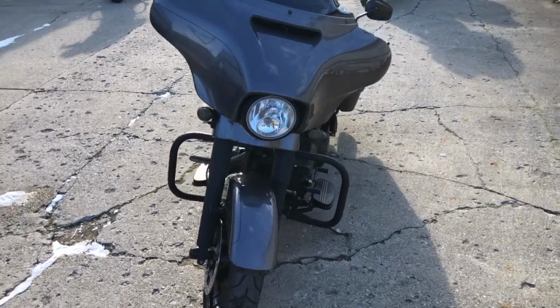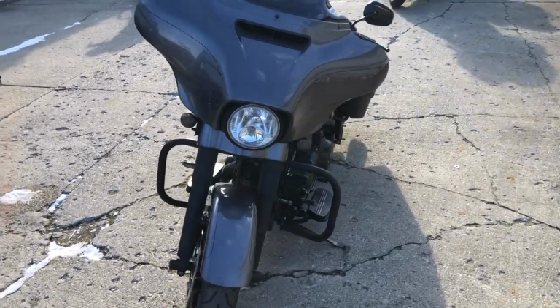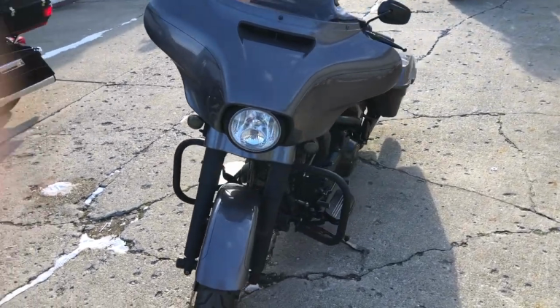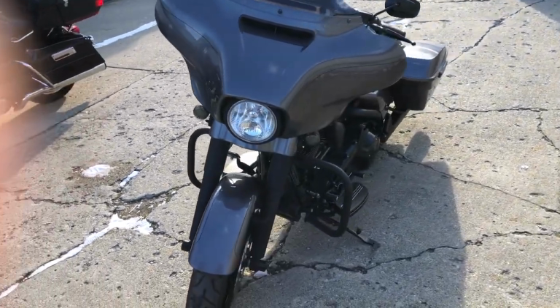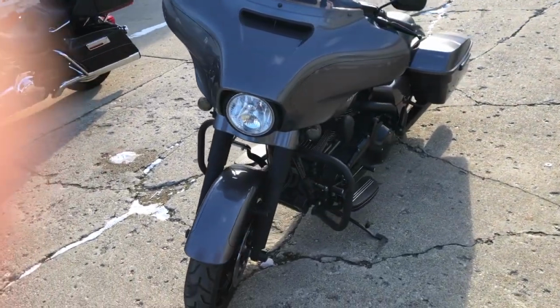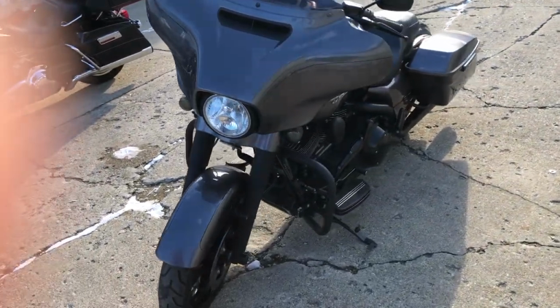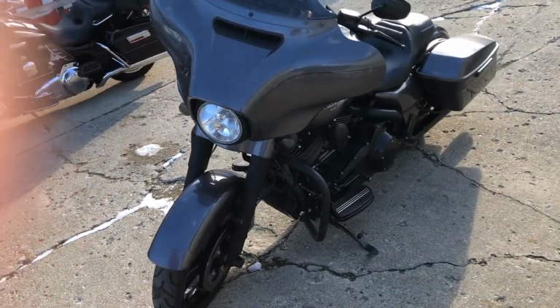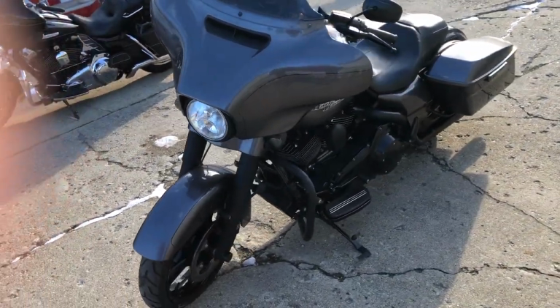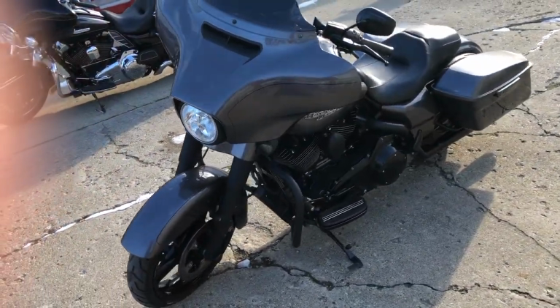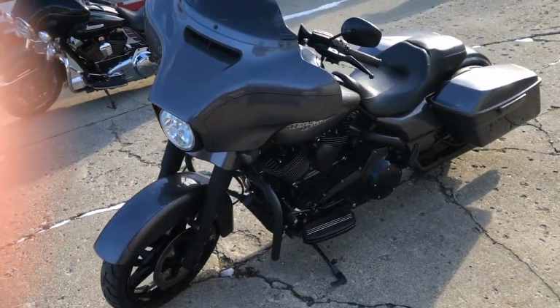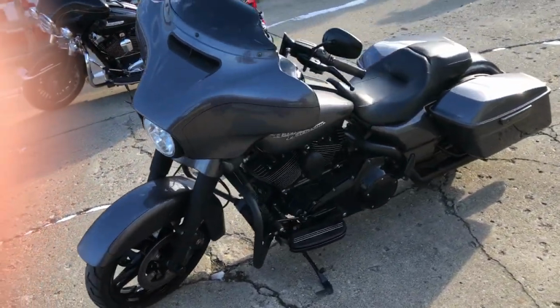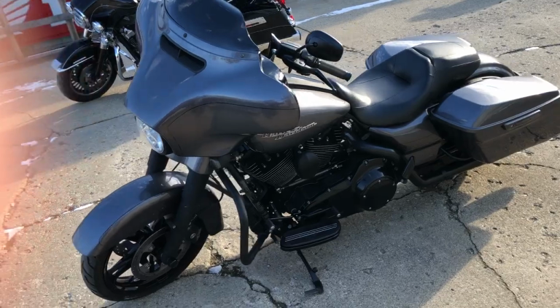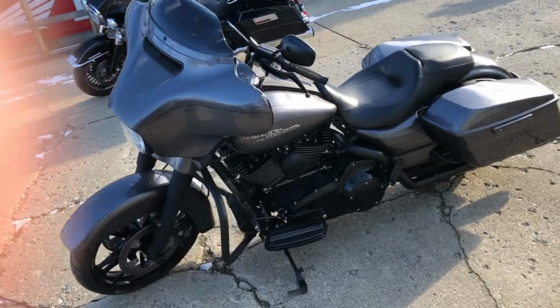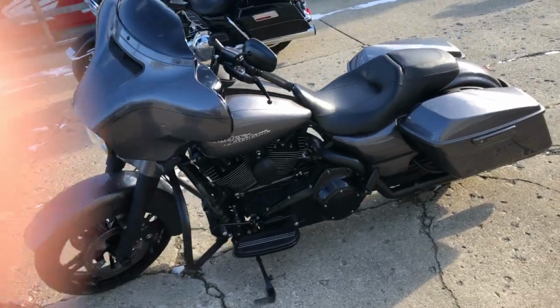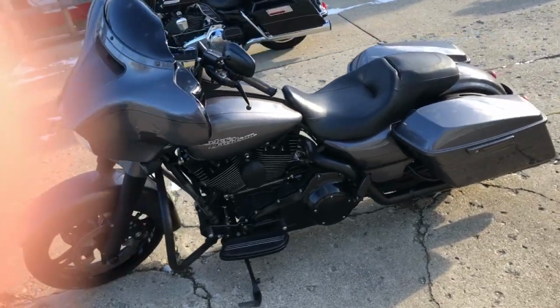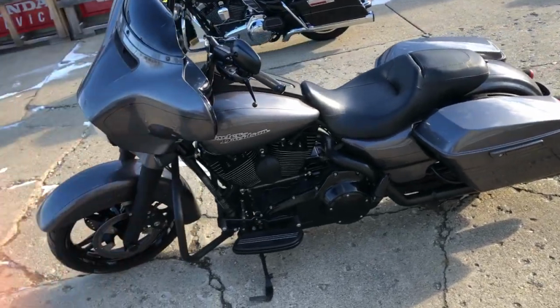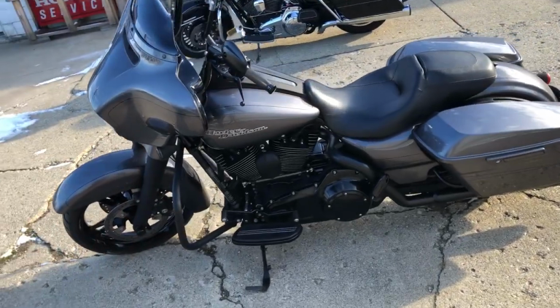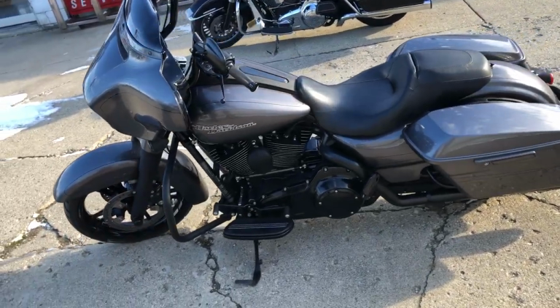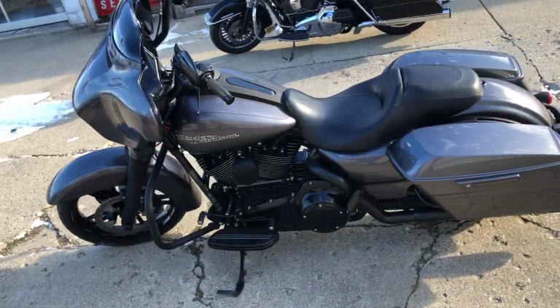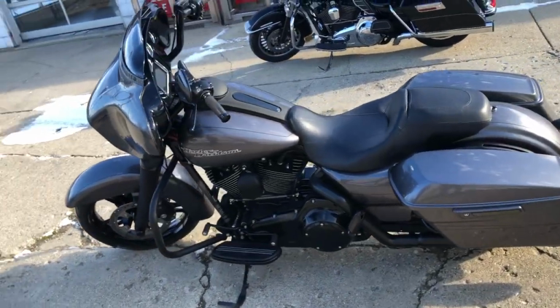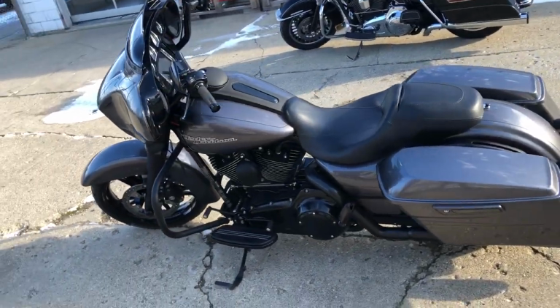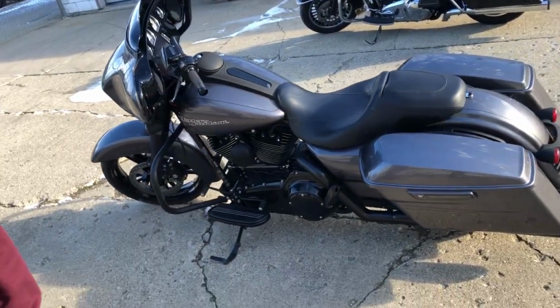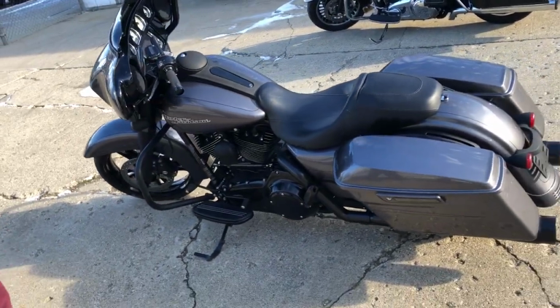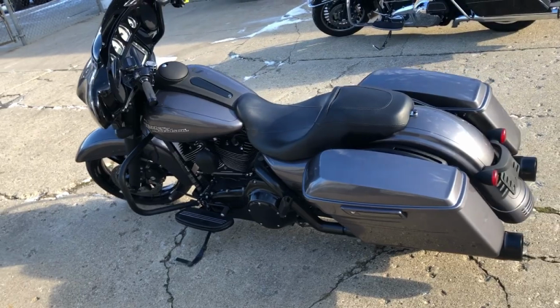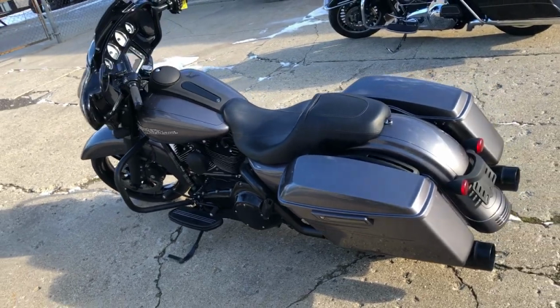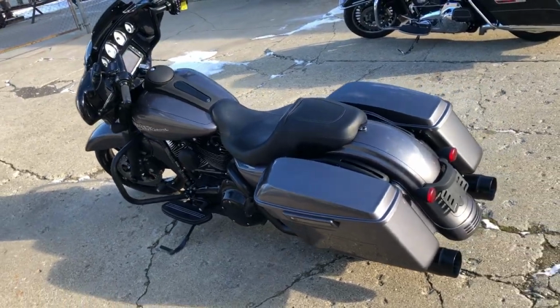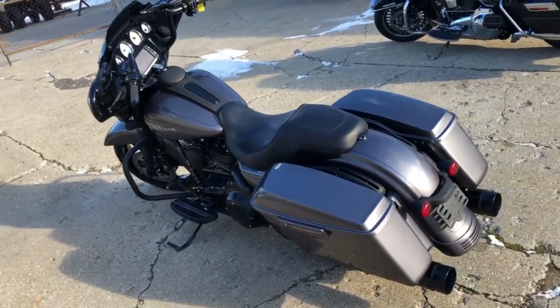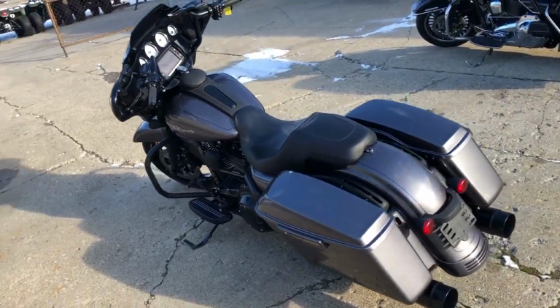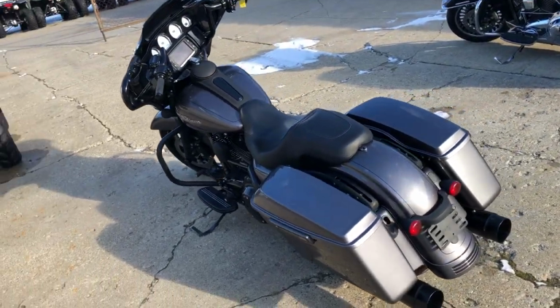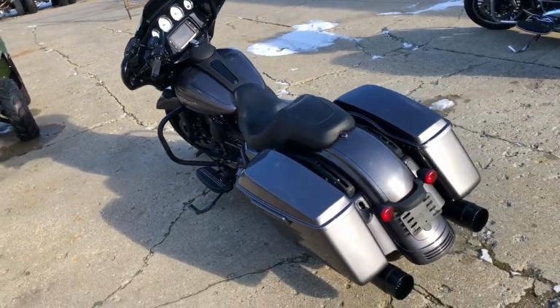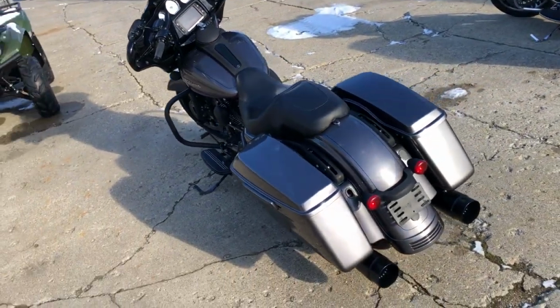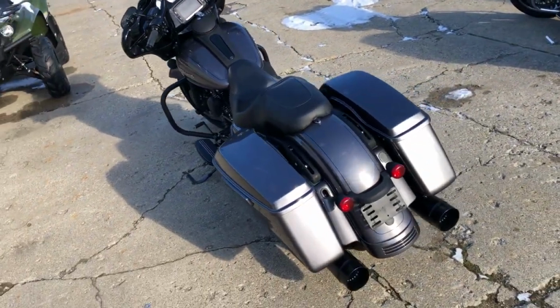One sharp Street Glide comes in that charcoal pearl with the blackout package, blackout wheels, blacked out front end motor and a blackout exhaust, oversized LED screen, navigation system, S&S intake, dual freedom exhaust.